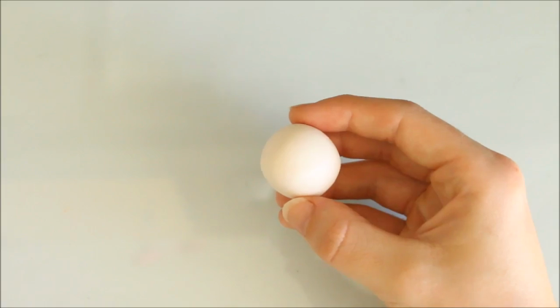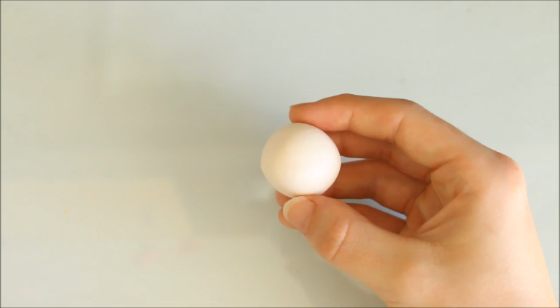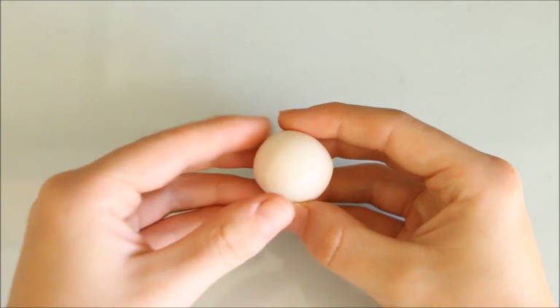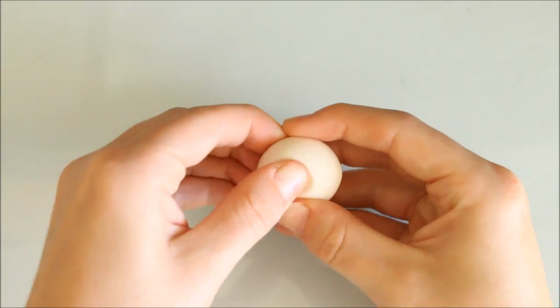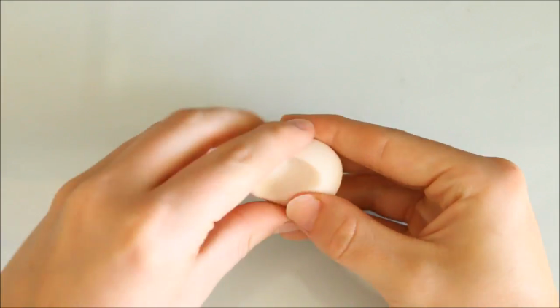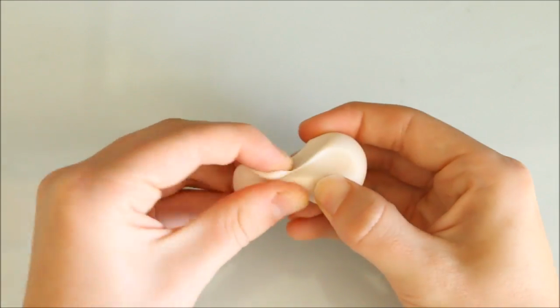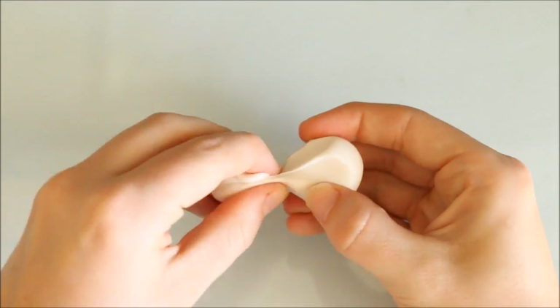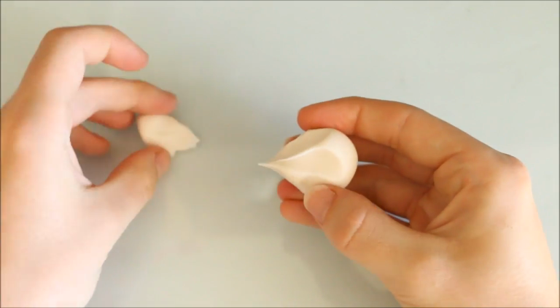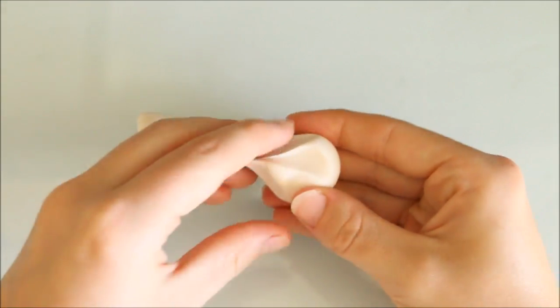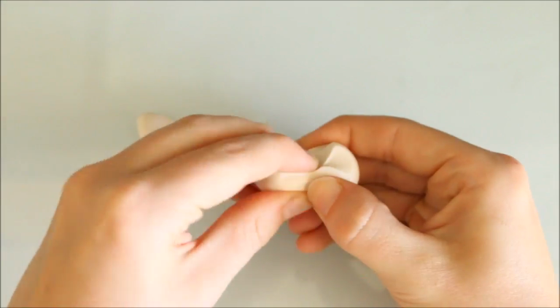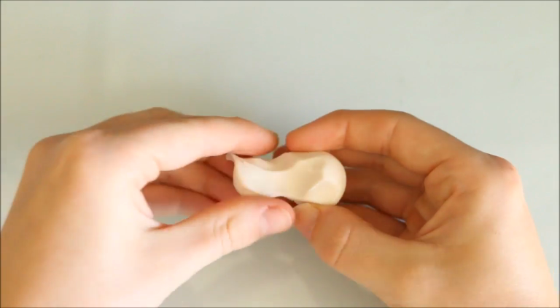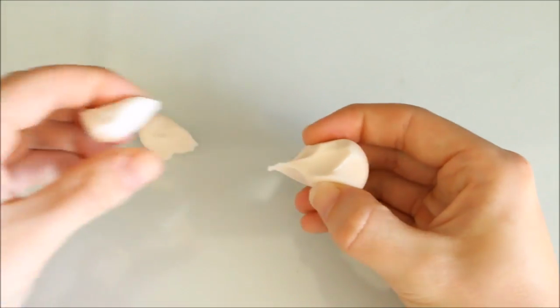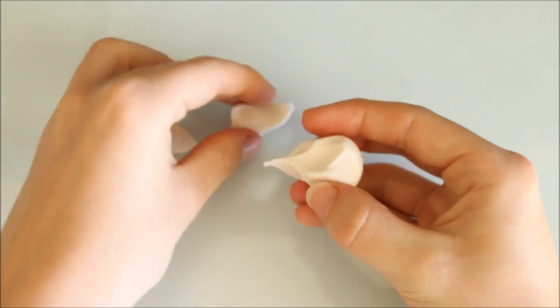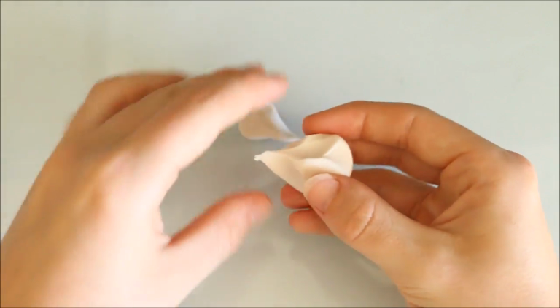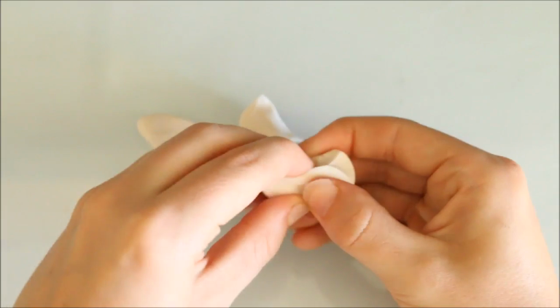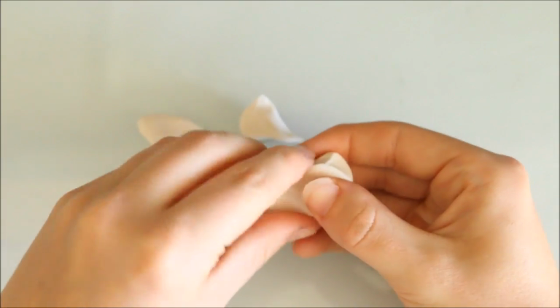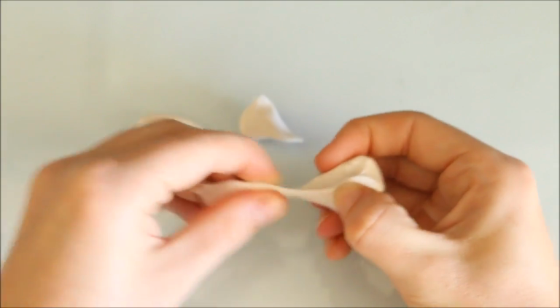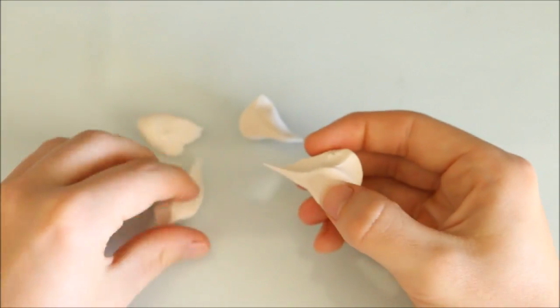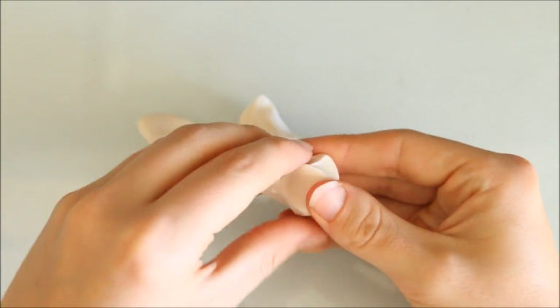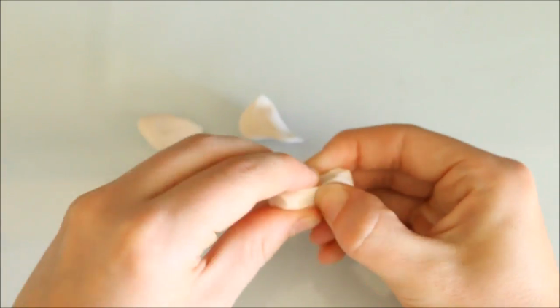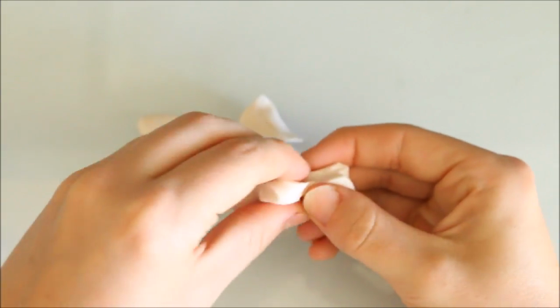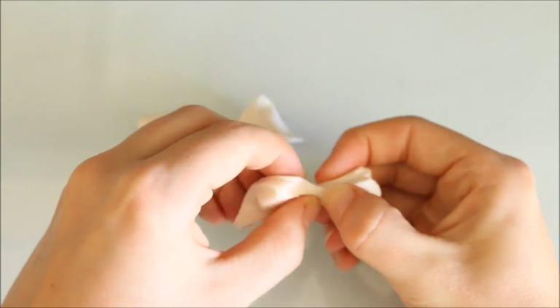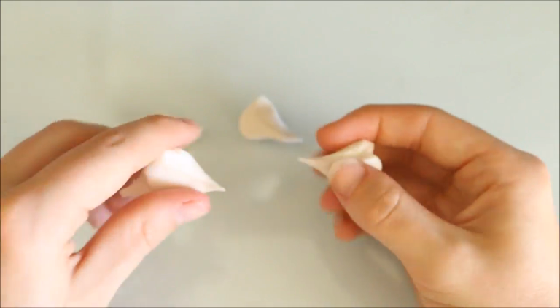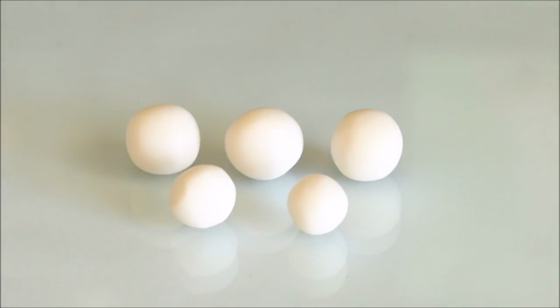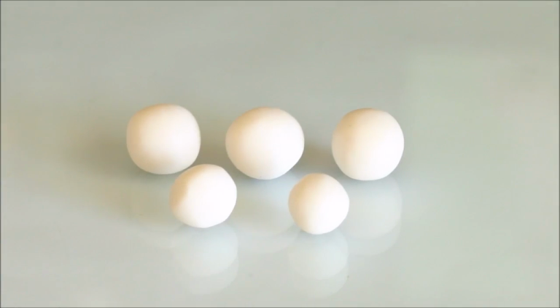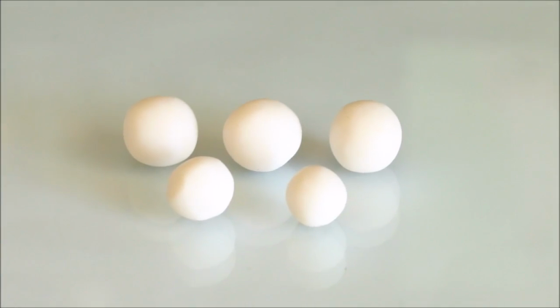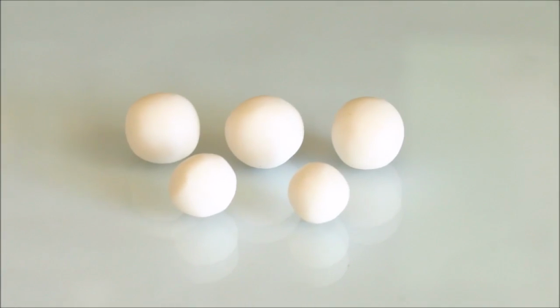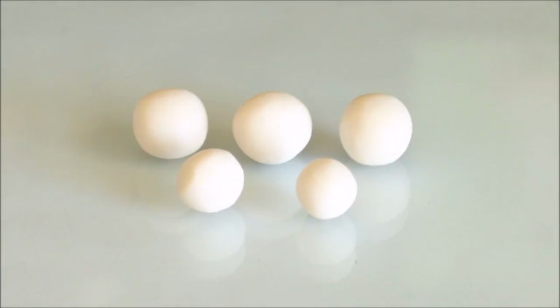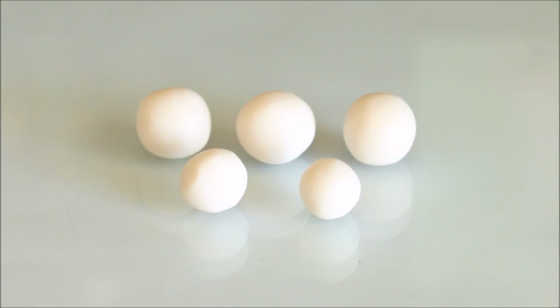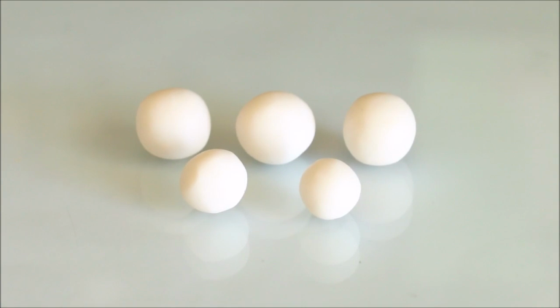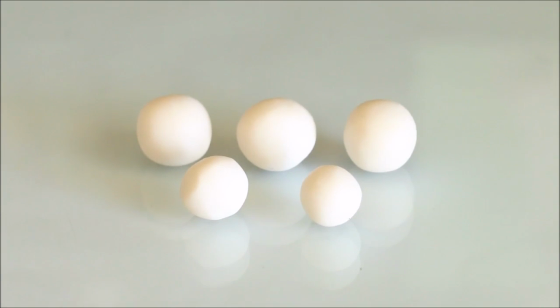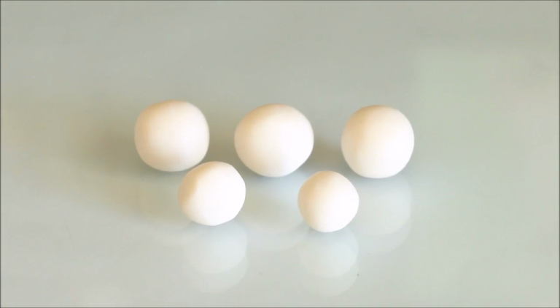Firstly, take a ball of your translucent clay and split it up so that you have enough sections to match the number of colors you'll be using. In my case I went for 5 different sections — 3 larger and 2 smaller sizes.